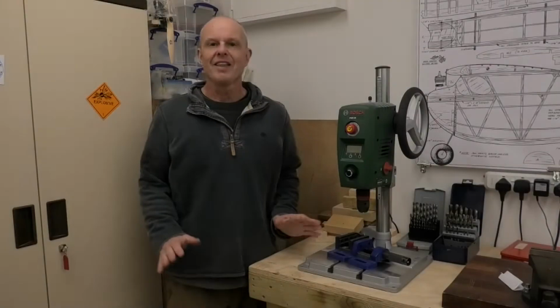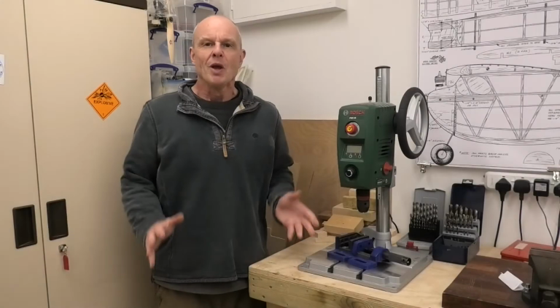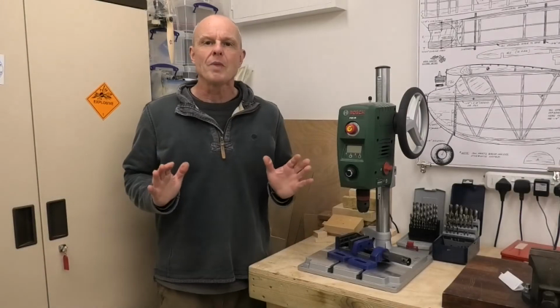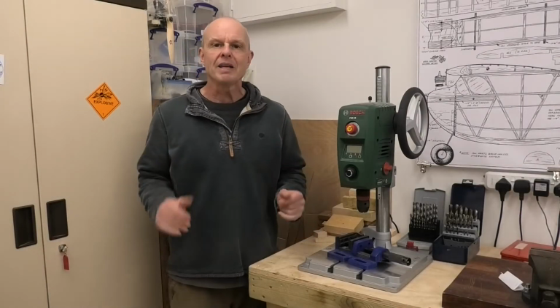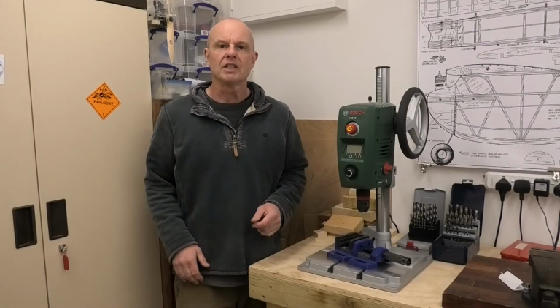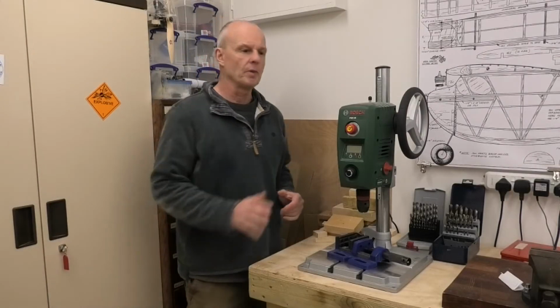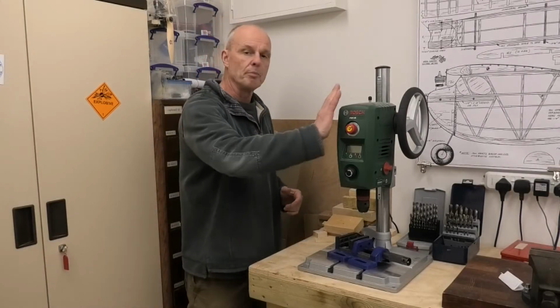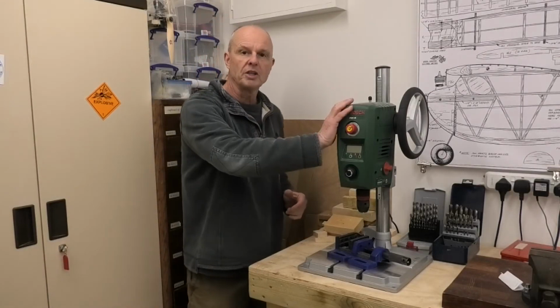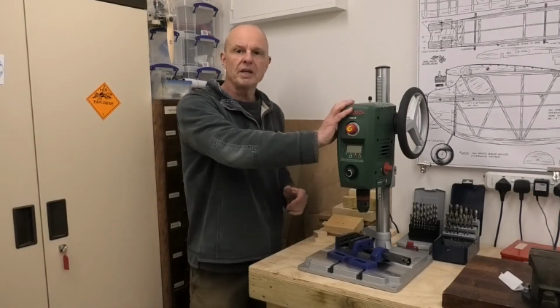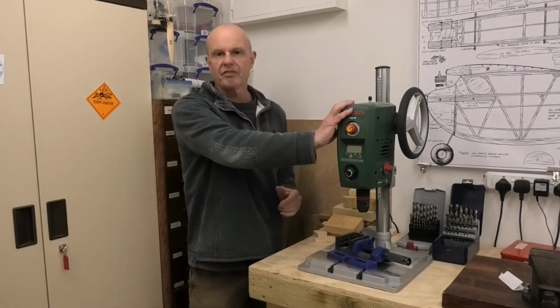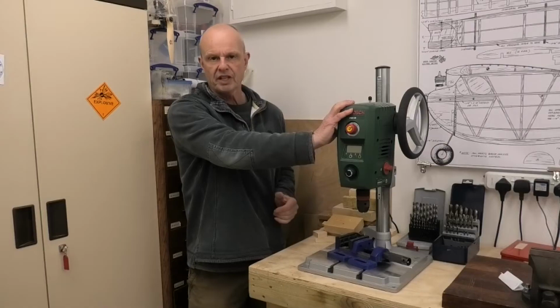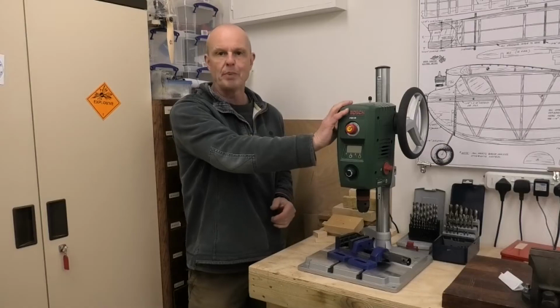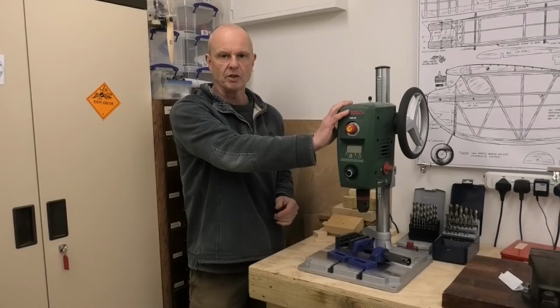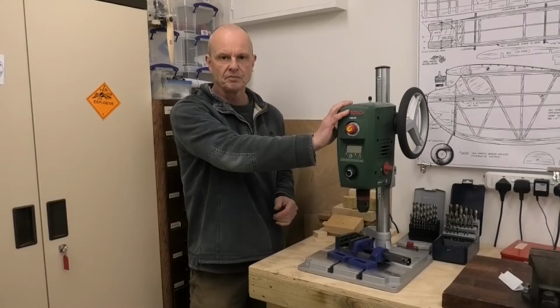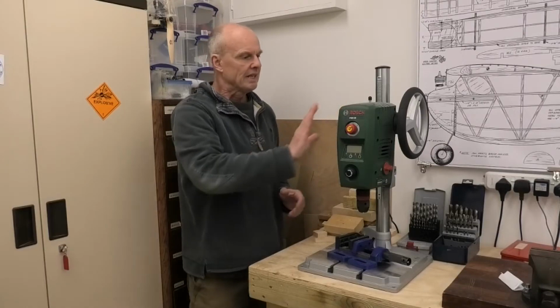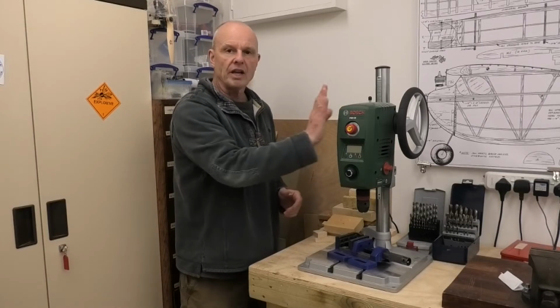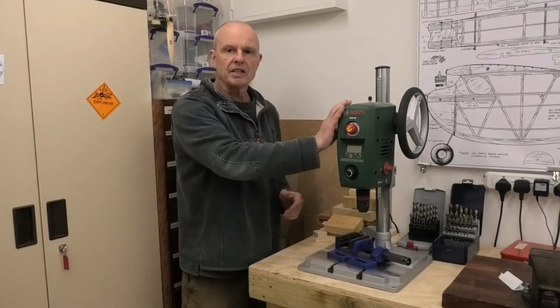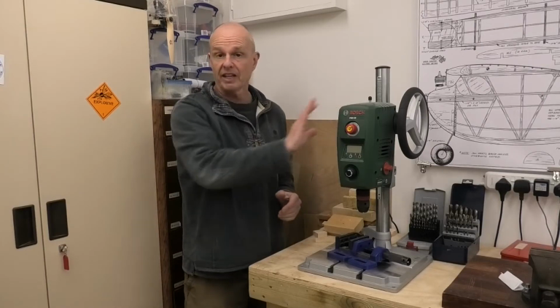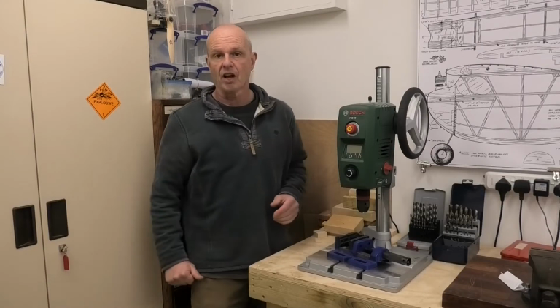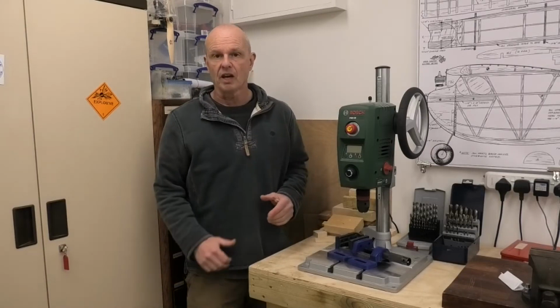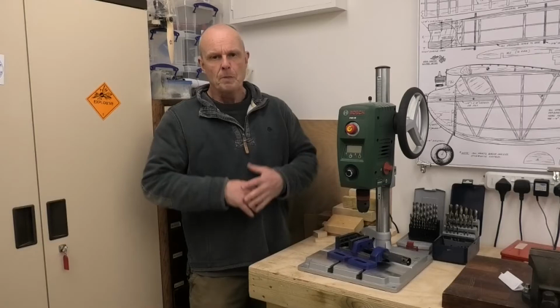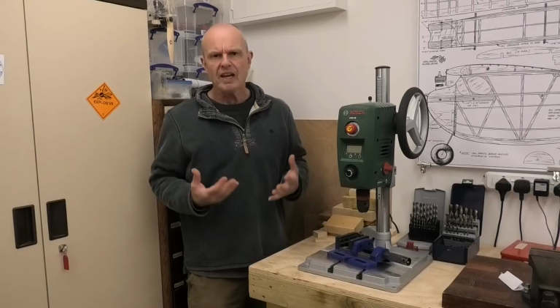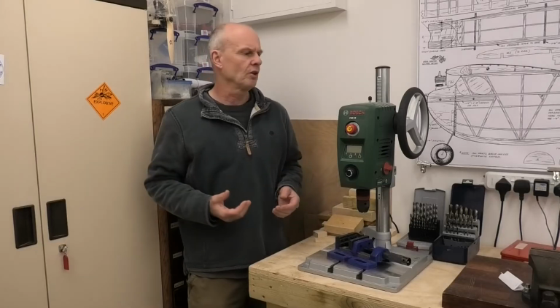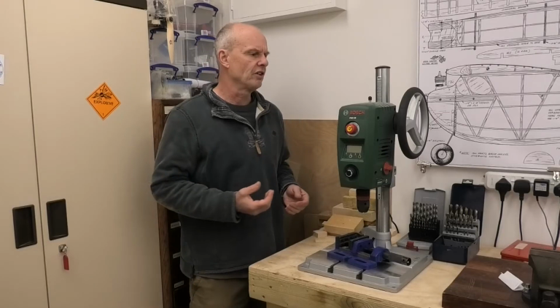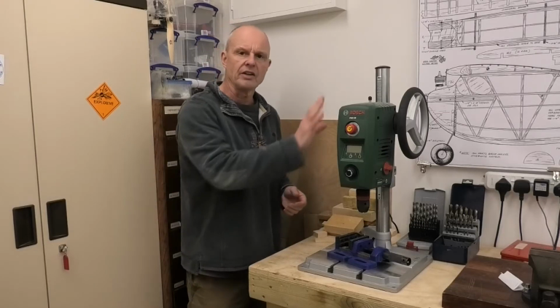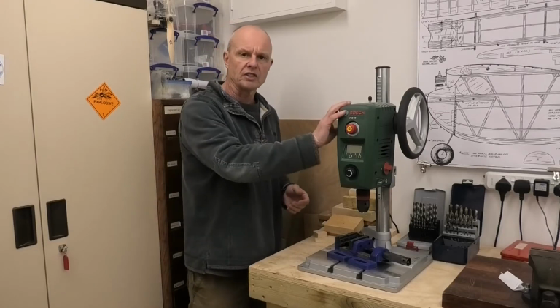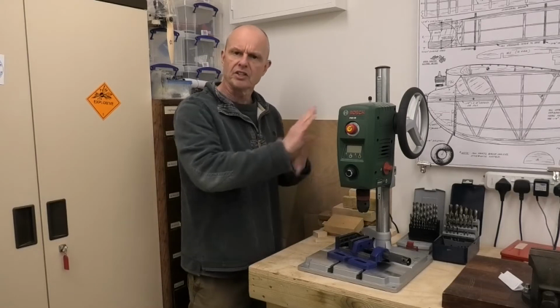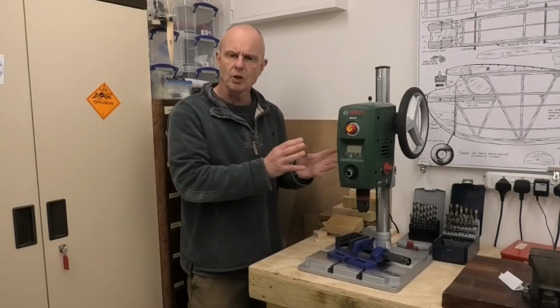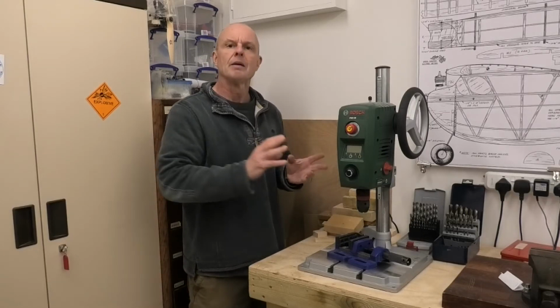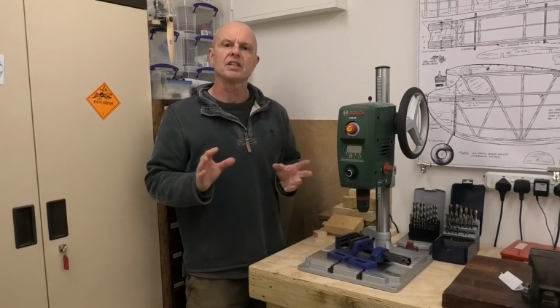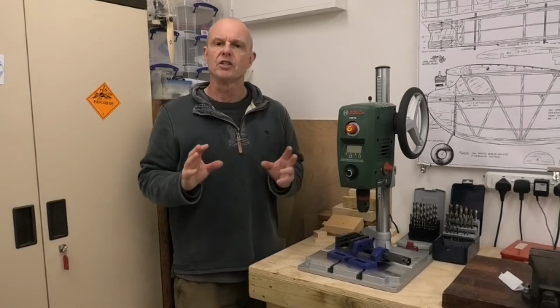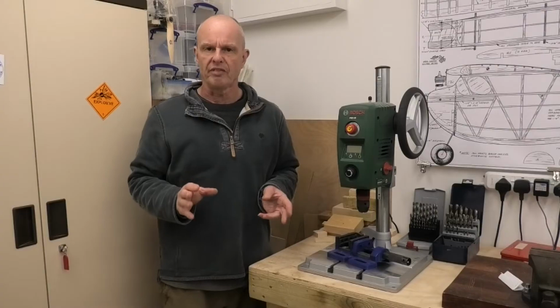Hi there. I'm back in my workshop with my Bosch PBD-40 Bench Drill. Now I got this about a year and a half ago, and fairly shortly after I'd got it, I'd used it a little bit, but I decided to do a review.